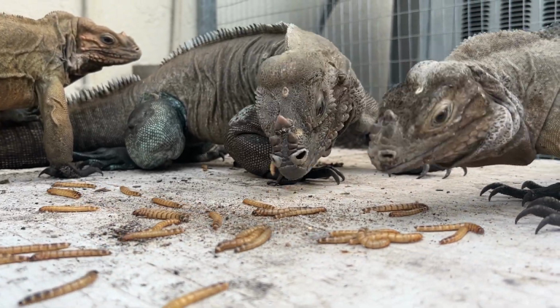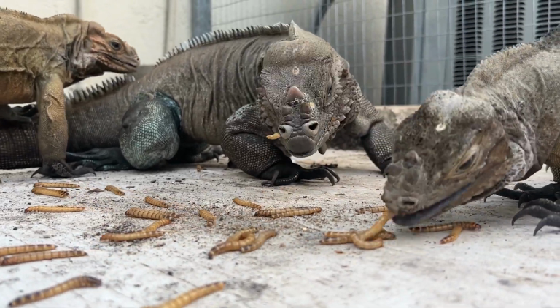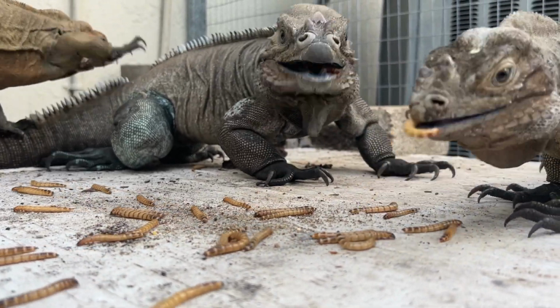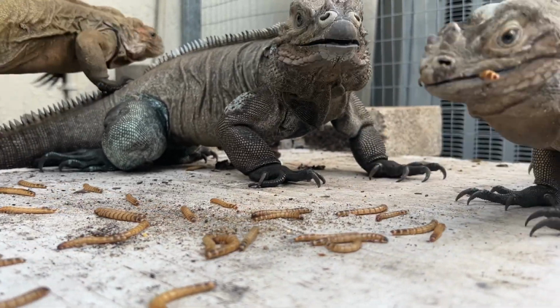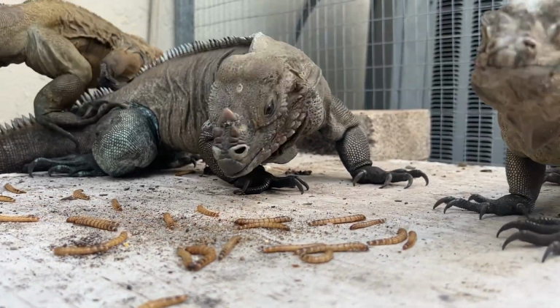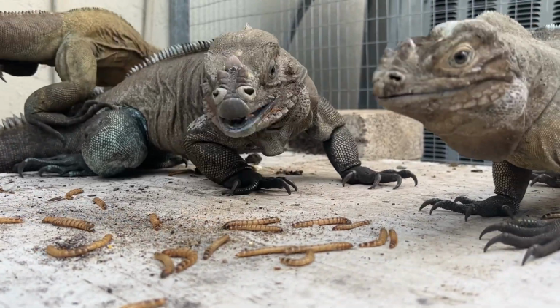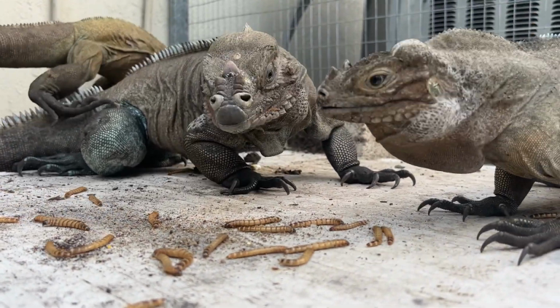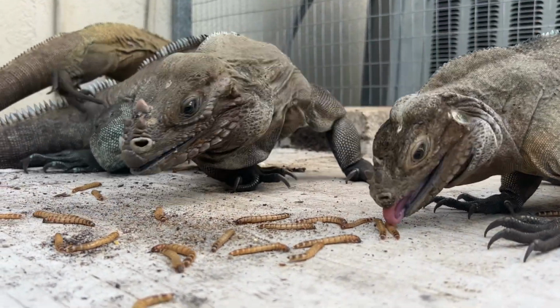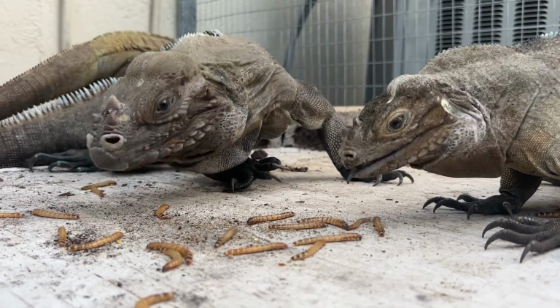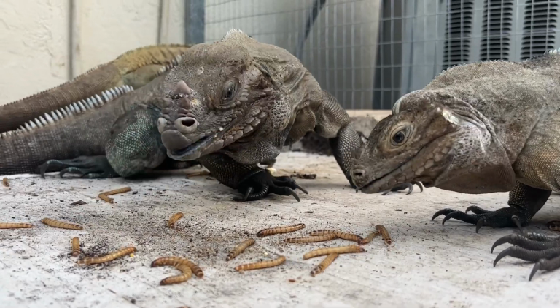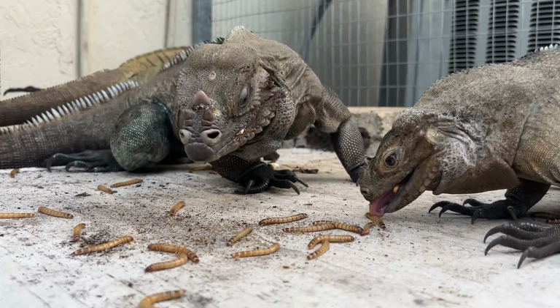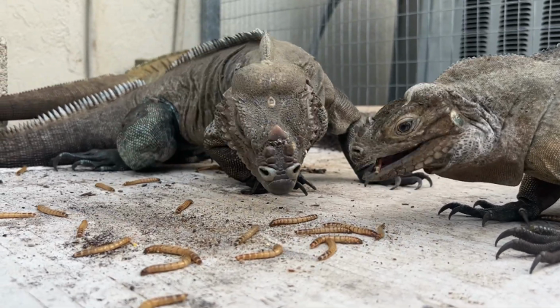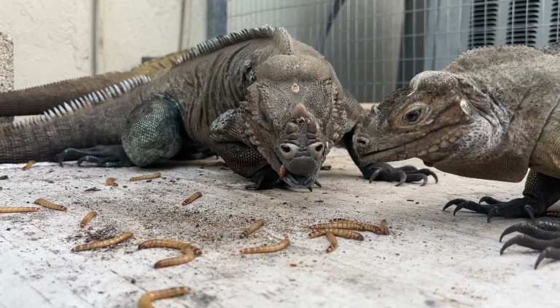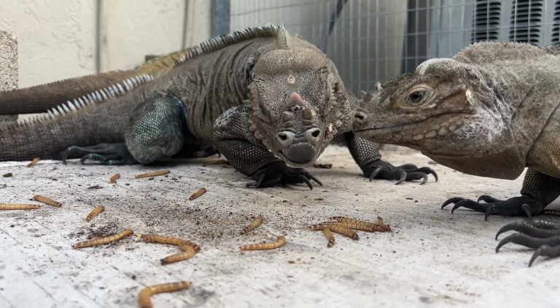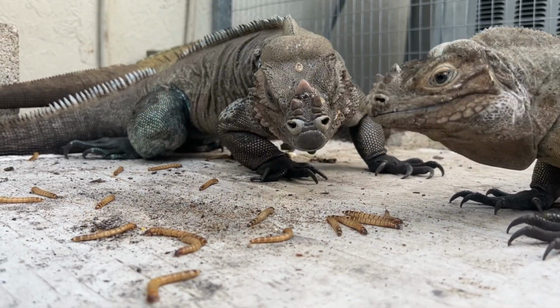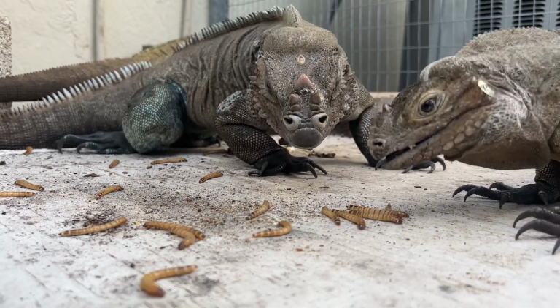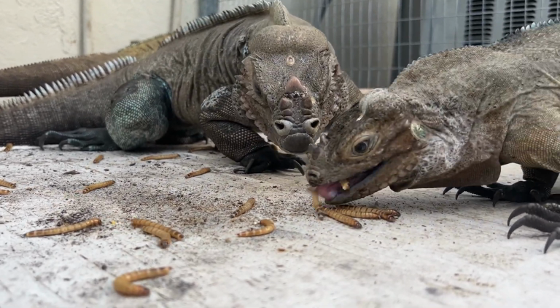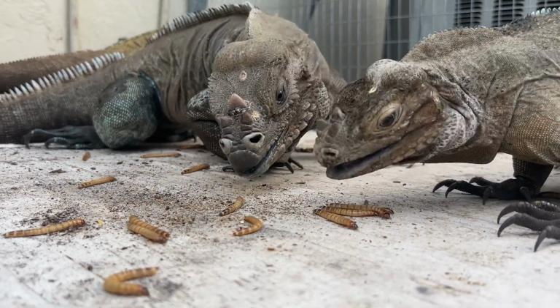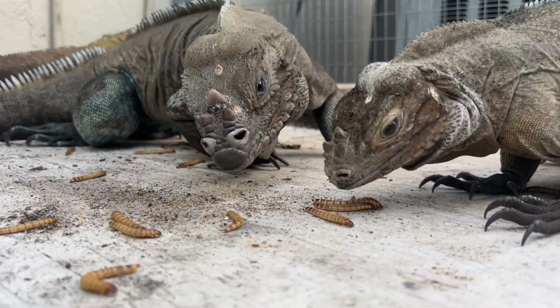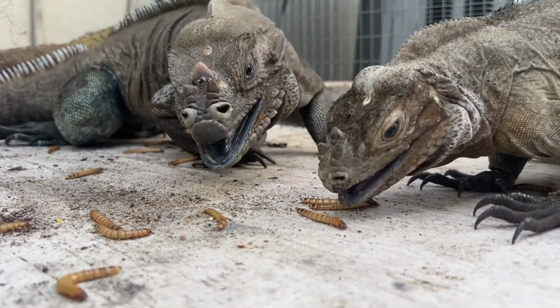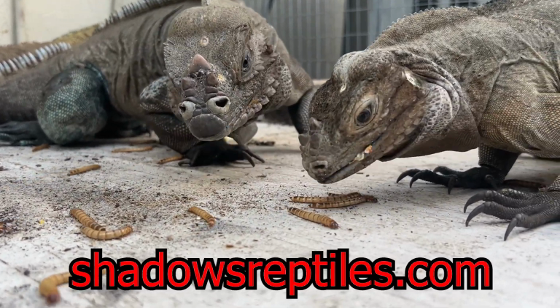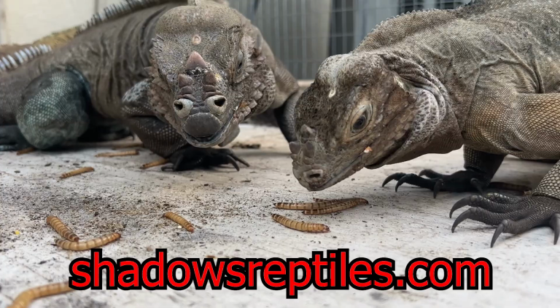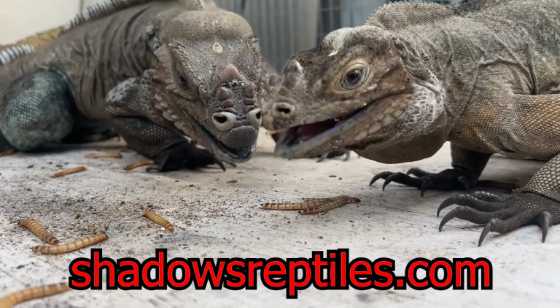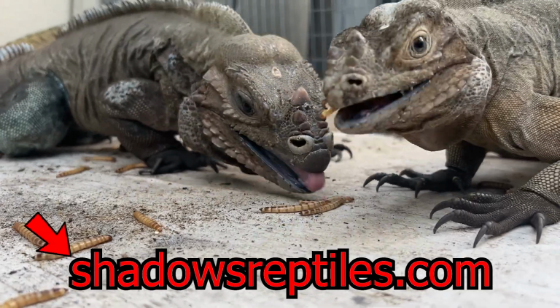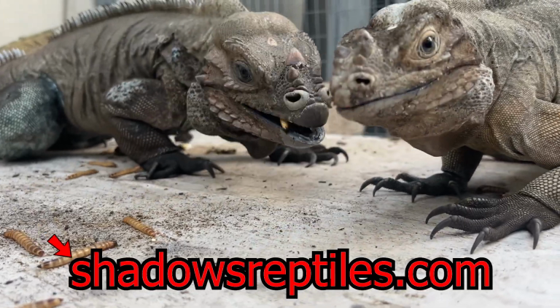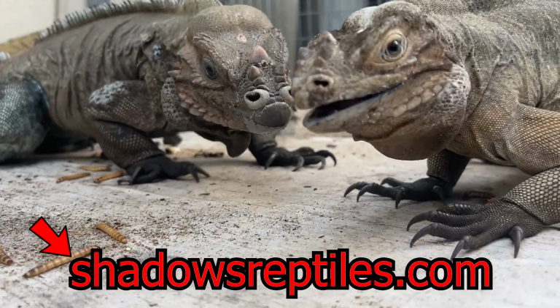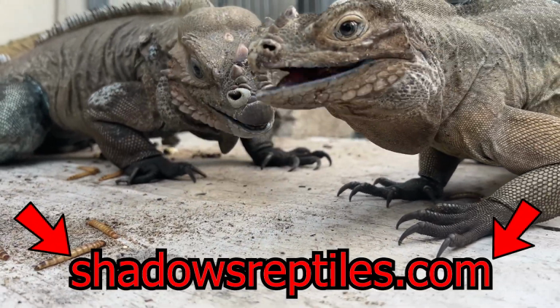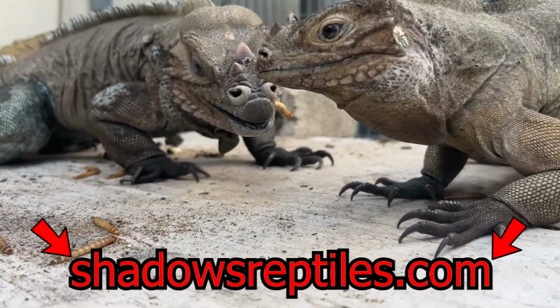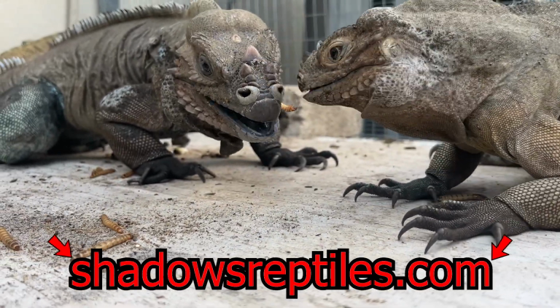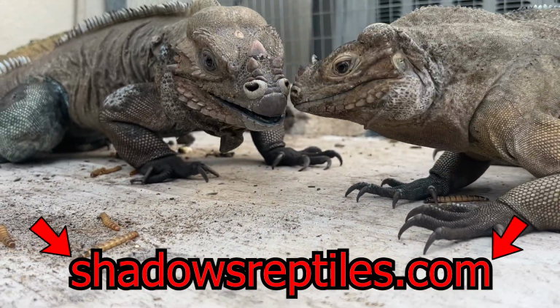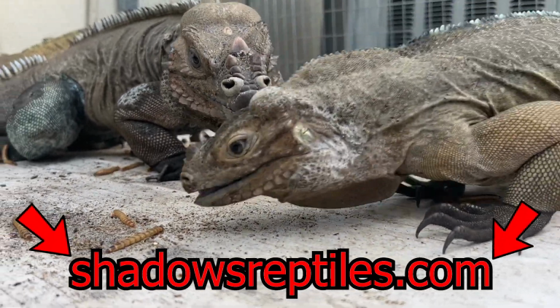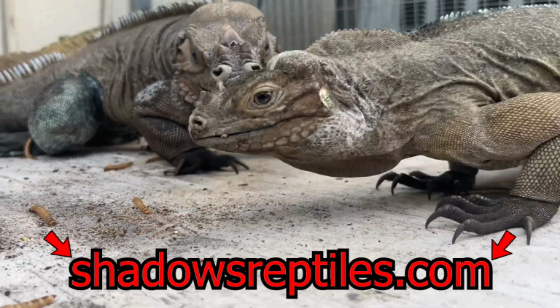If you guys are interested in buying yourself some superworms for your reptiles, your chickens, or any other animal that might like them, make sure you head over to shadowsreptiles.com so you can find them on there under the food page.